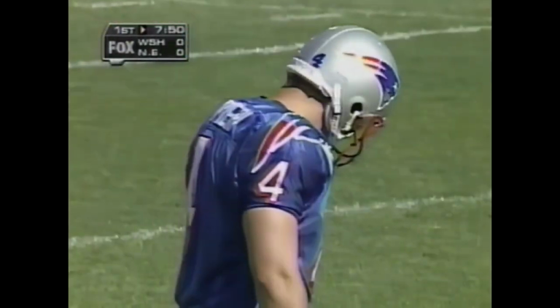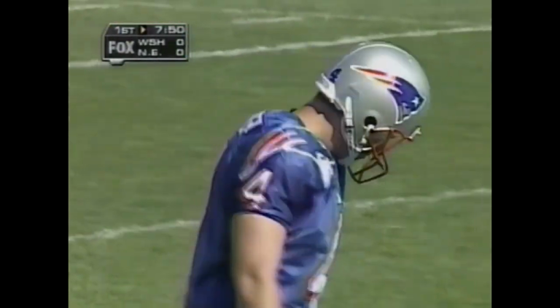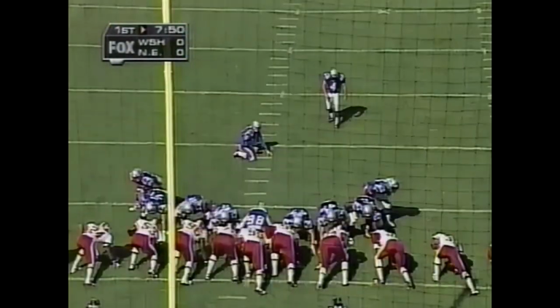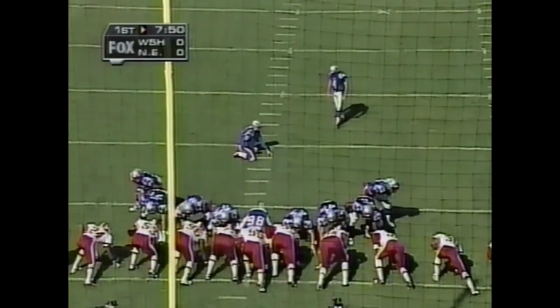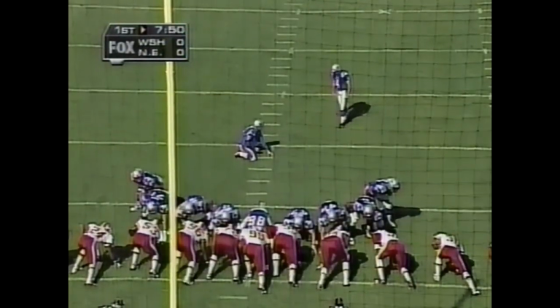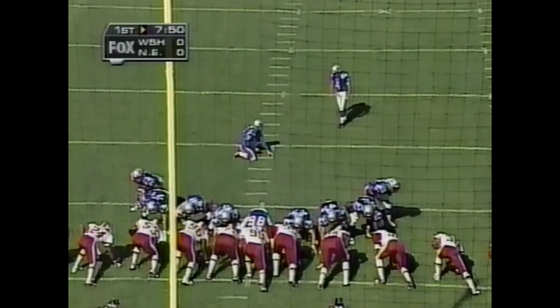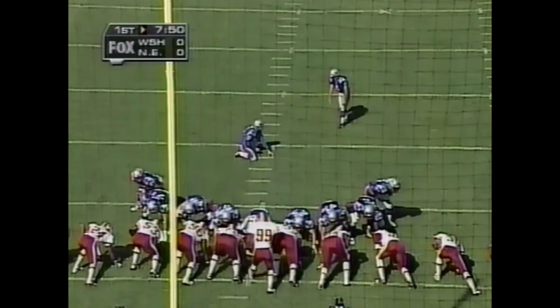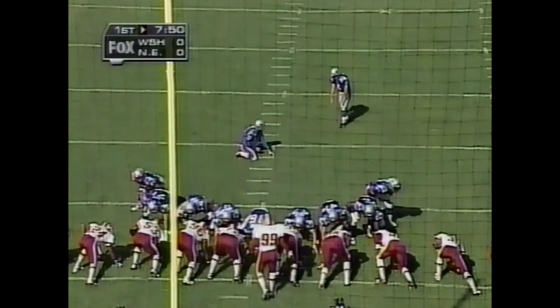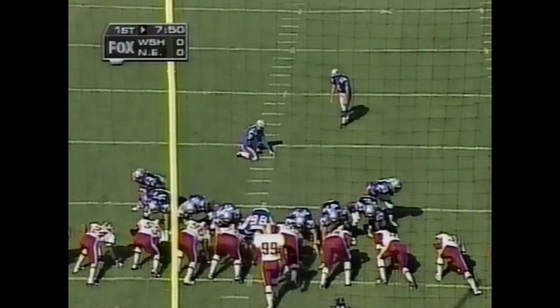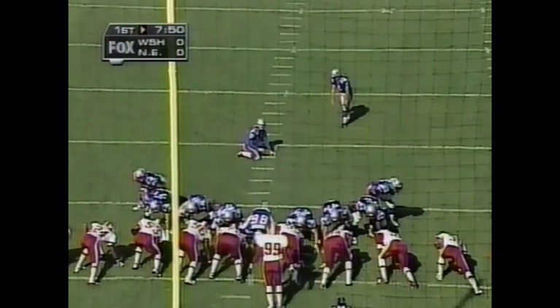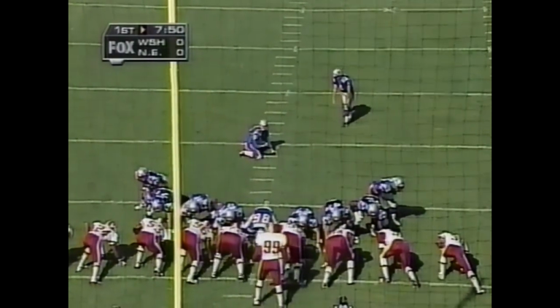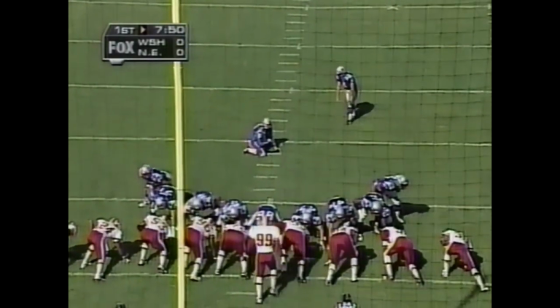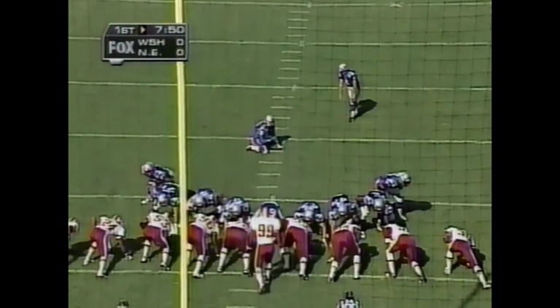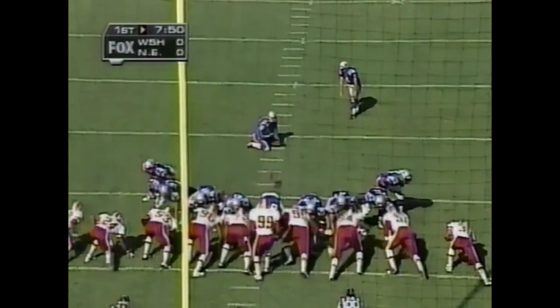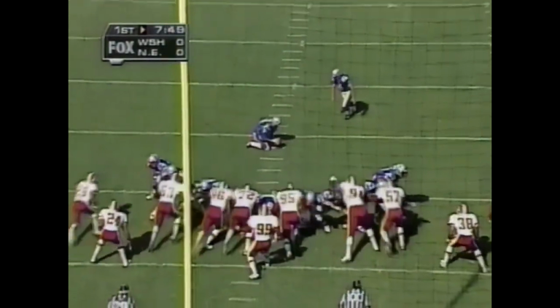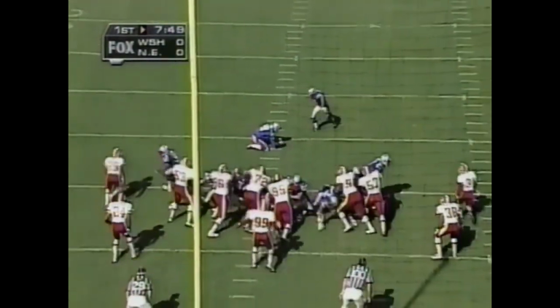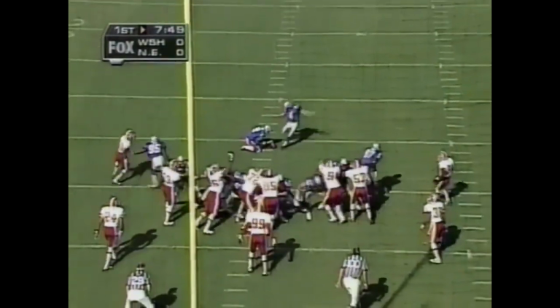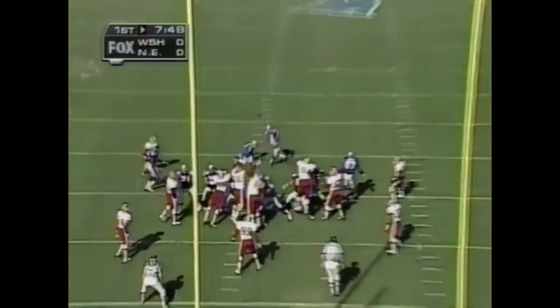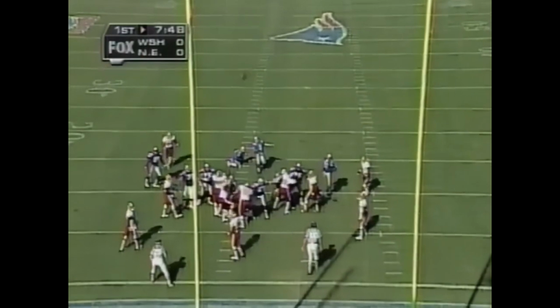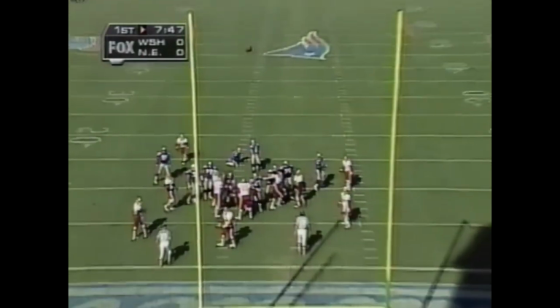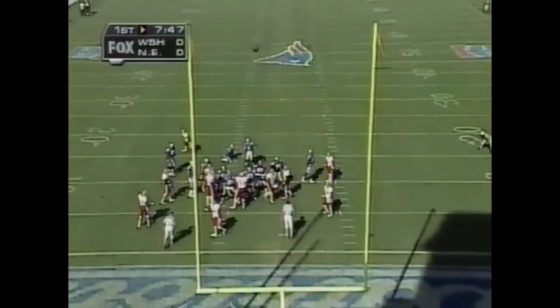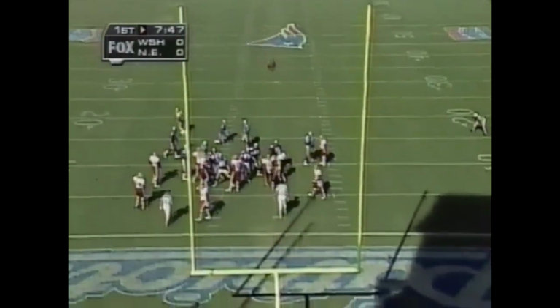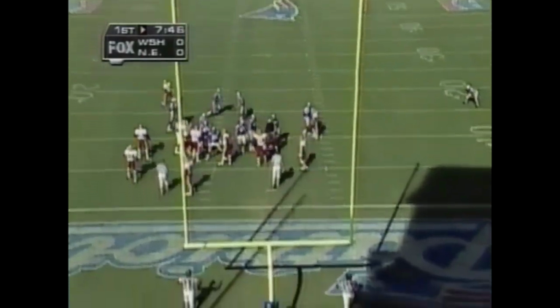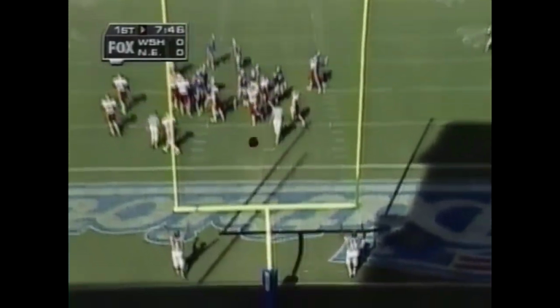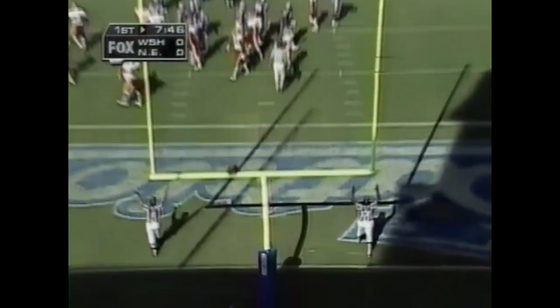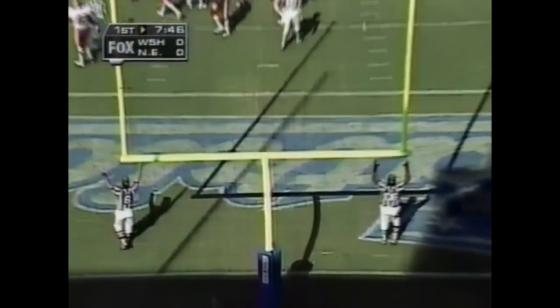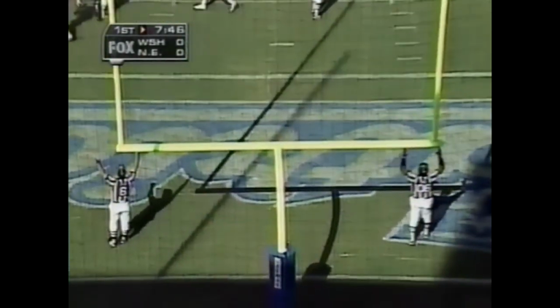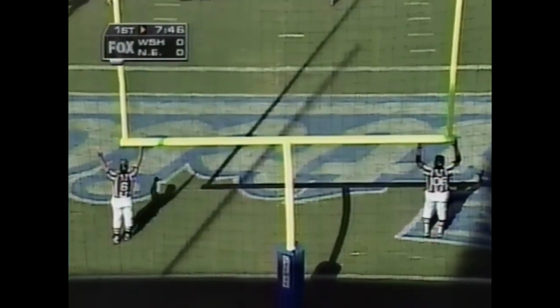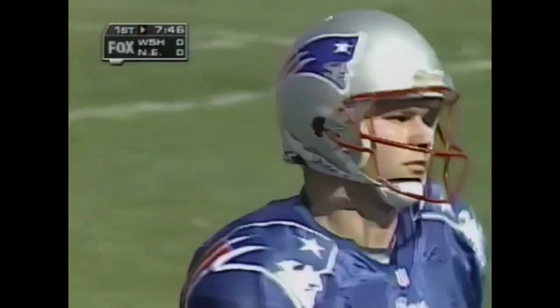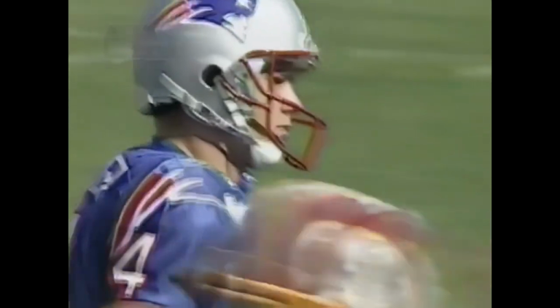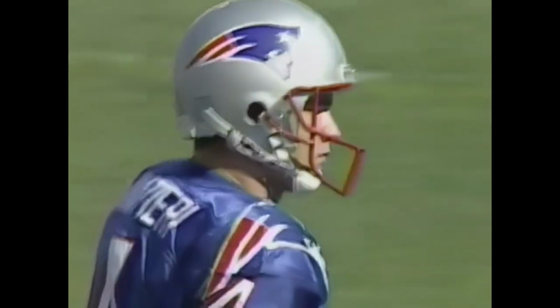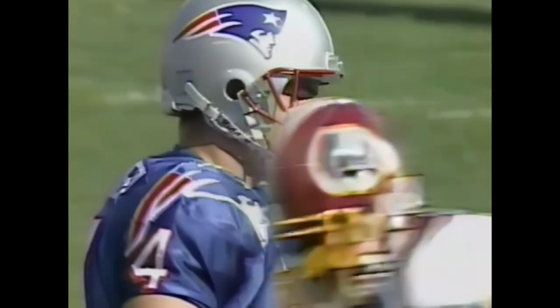Vinatieri will try a 24-yard field goal, struggling early in the season. He has certainly calmed down, with a career long 50-yarder last week. And he puts the Patriots on the board with that 24-yarder.